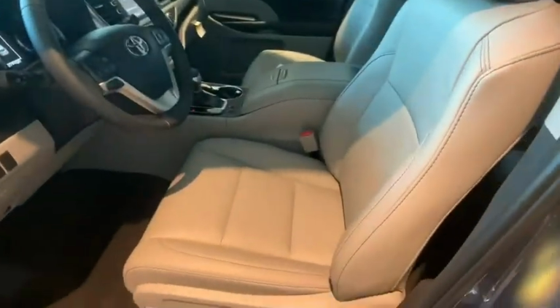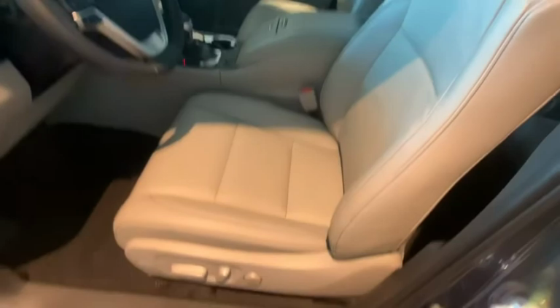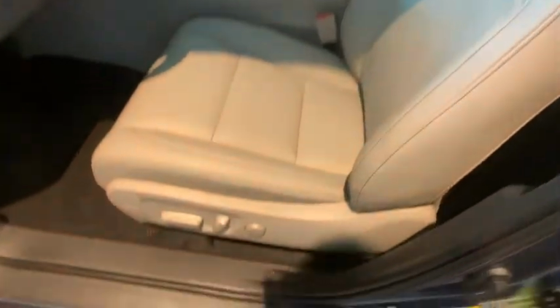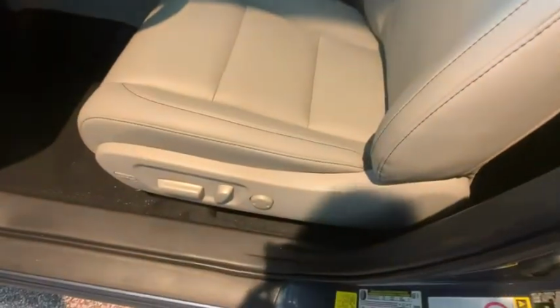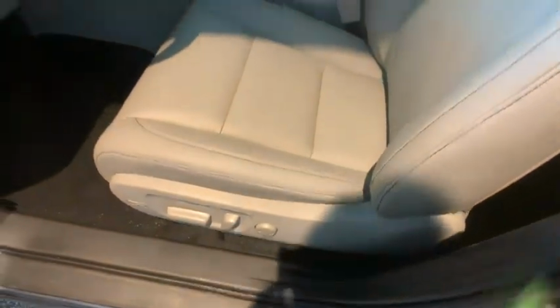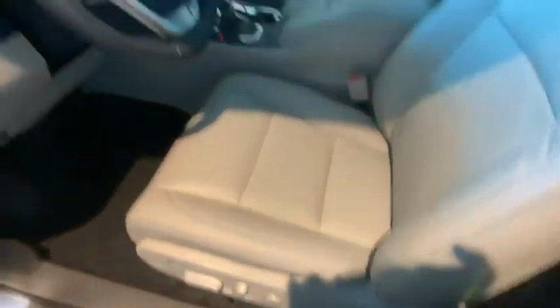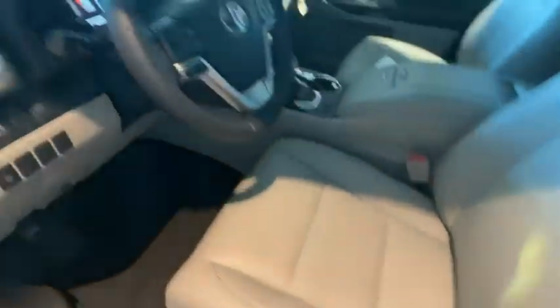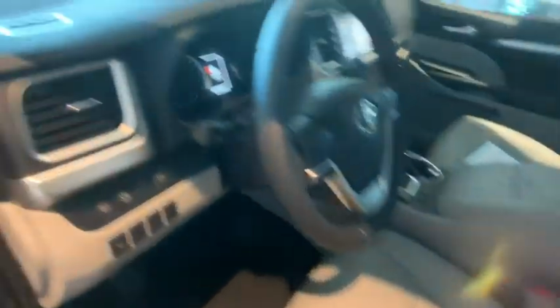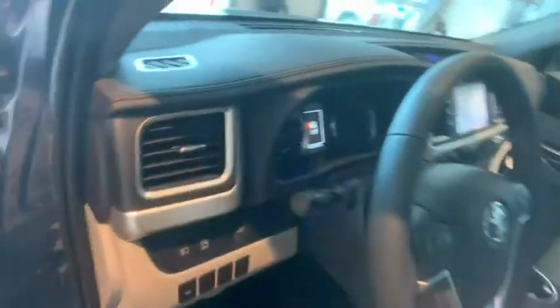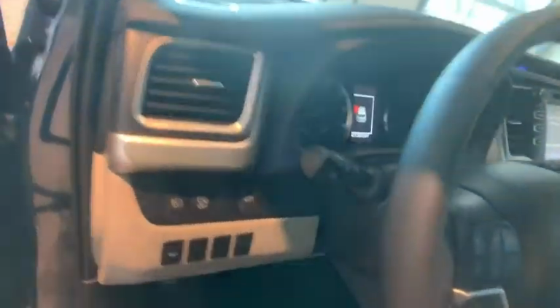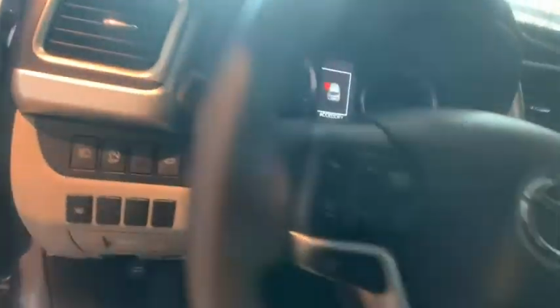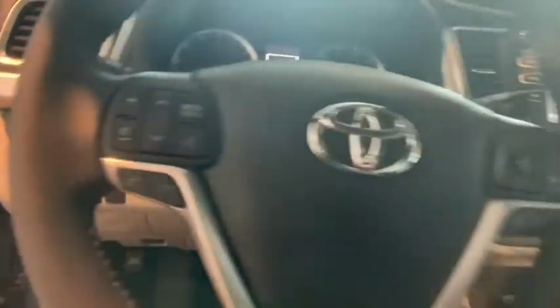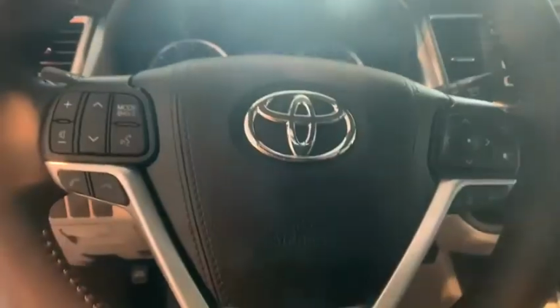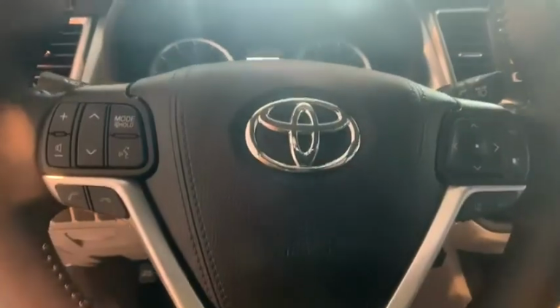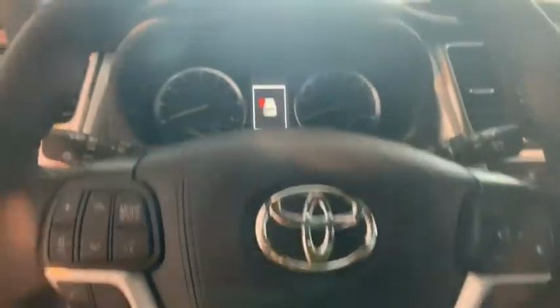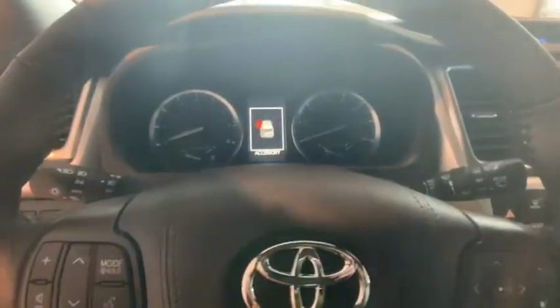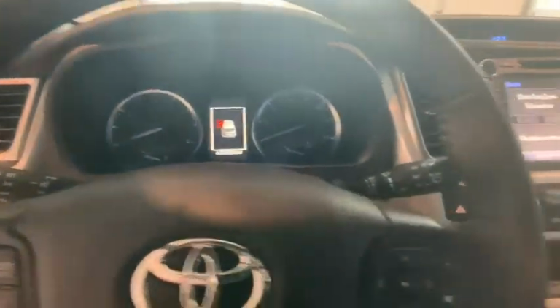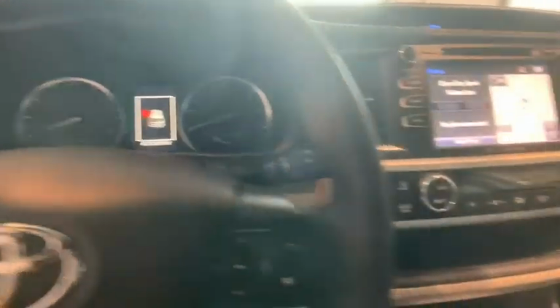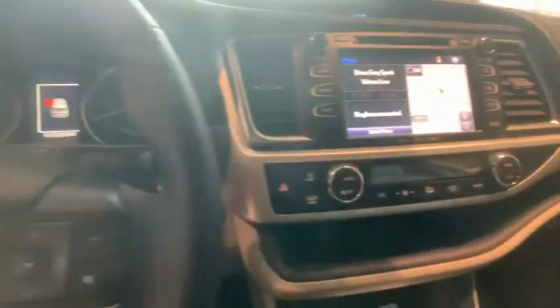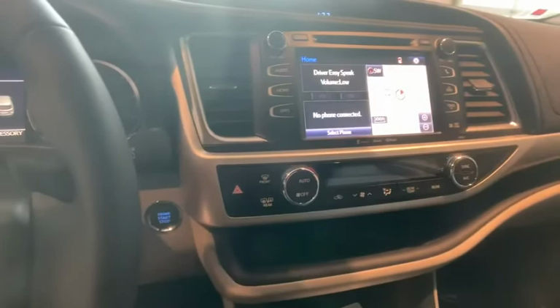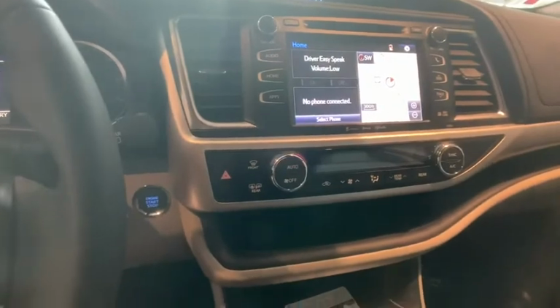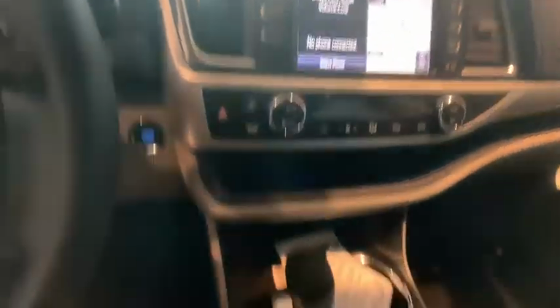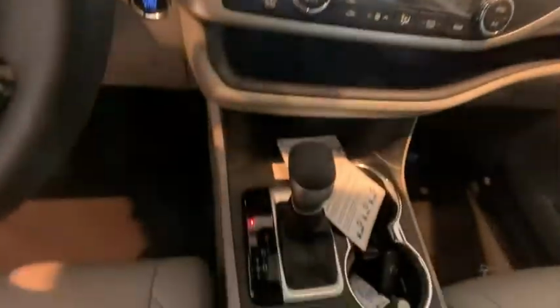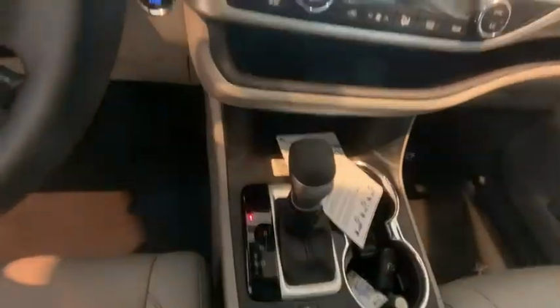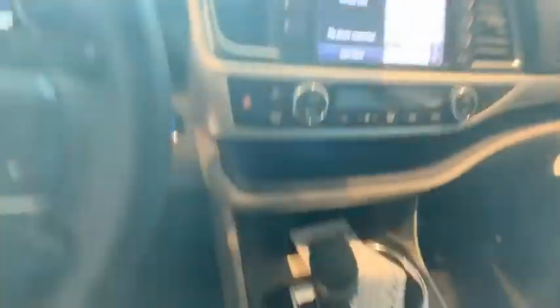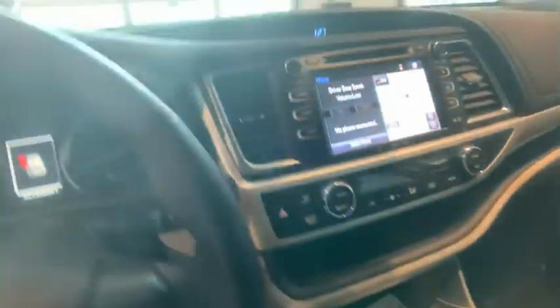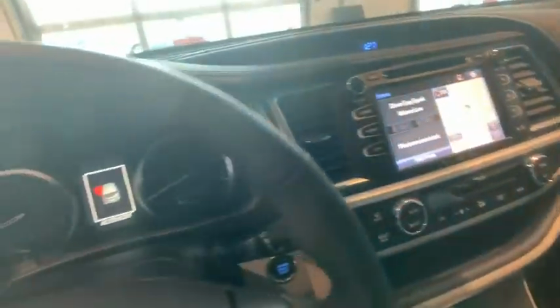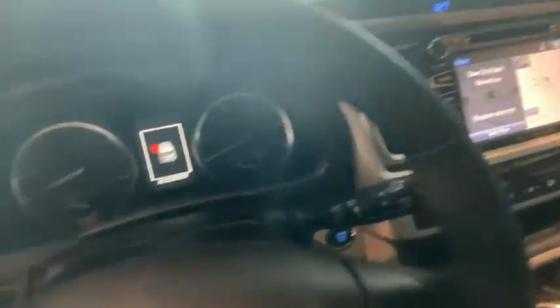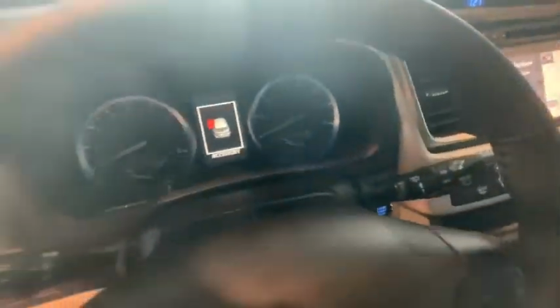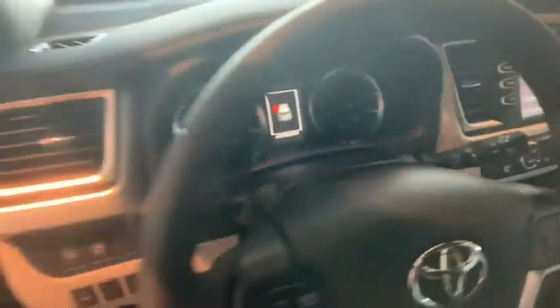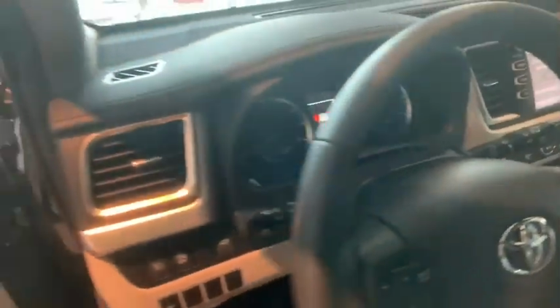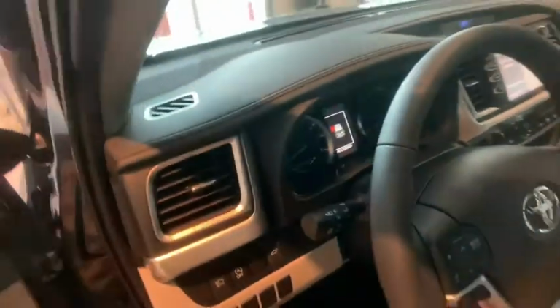Here are some of this vehicle's great options: traction control, navigation system, power liftgate, power passenger seat, dual airbags, power steering.